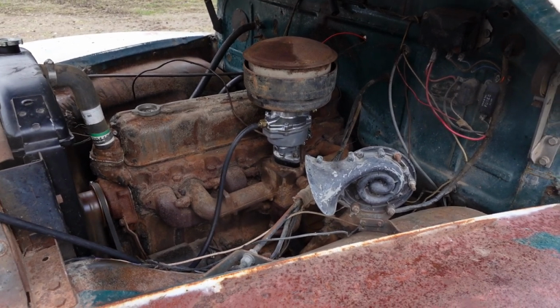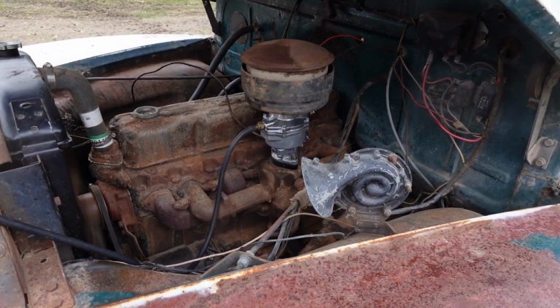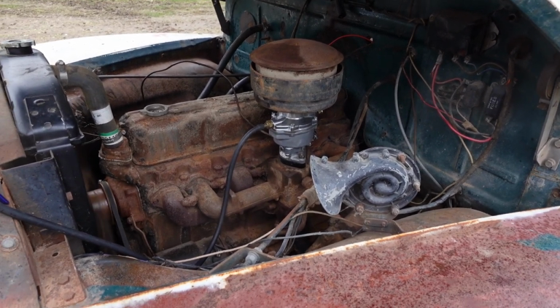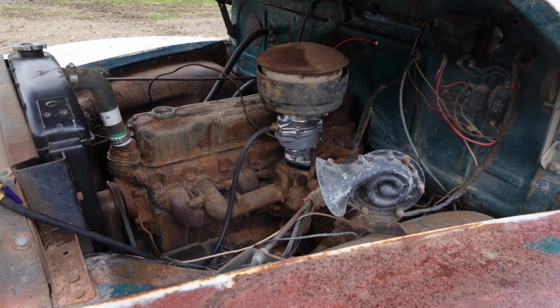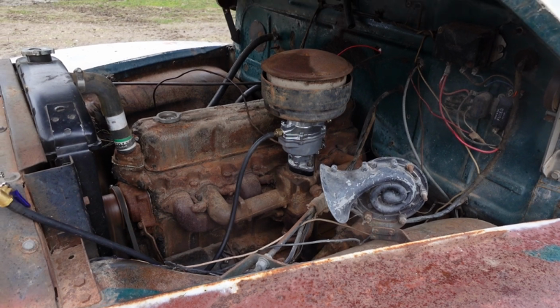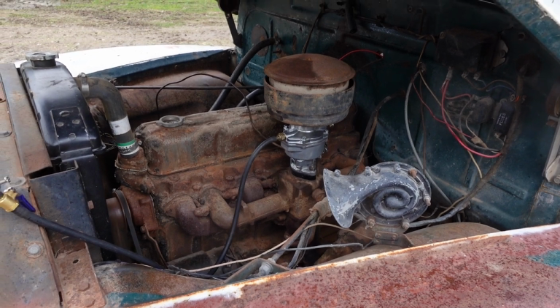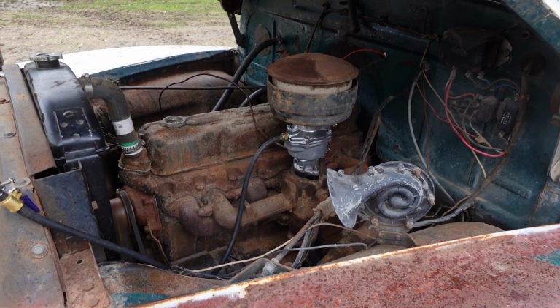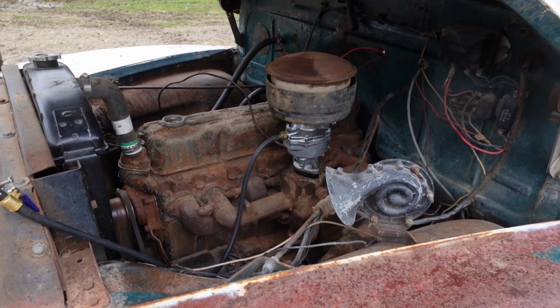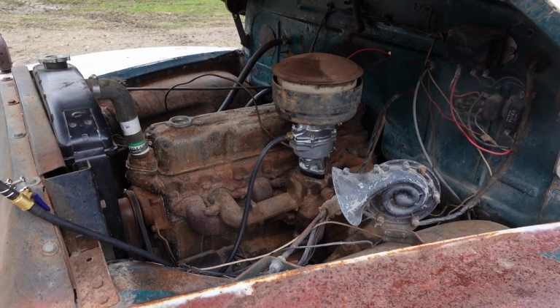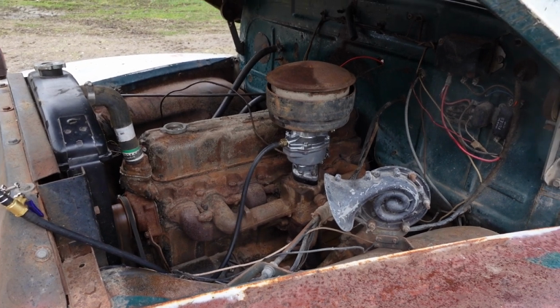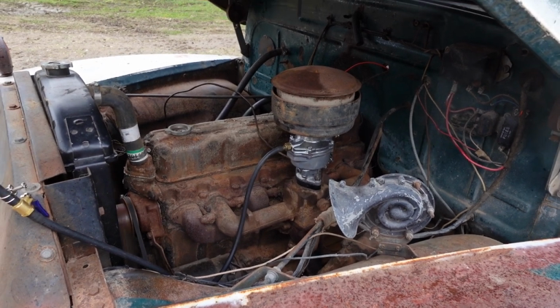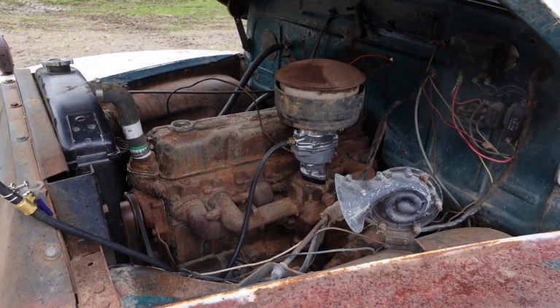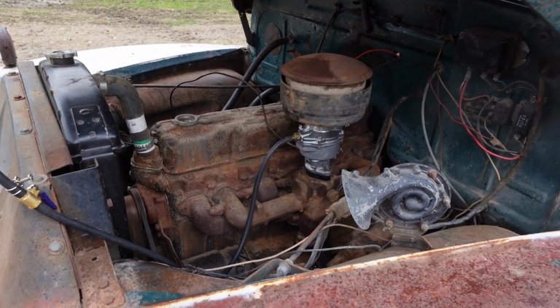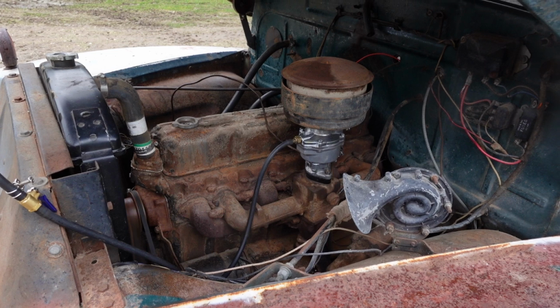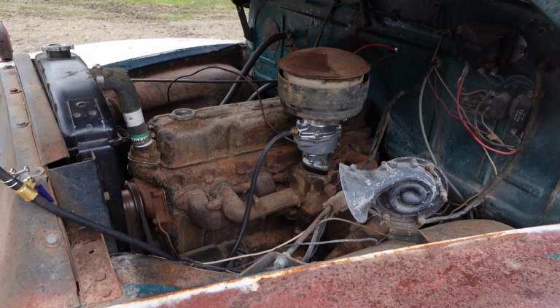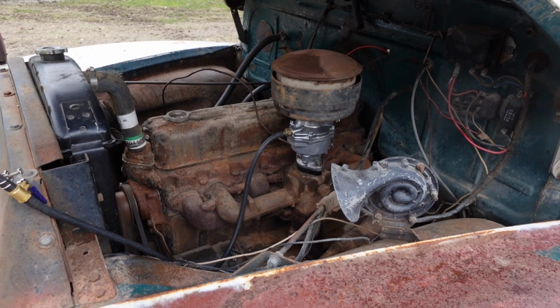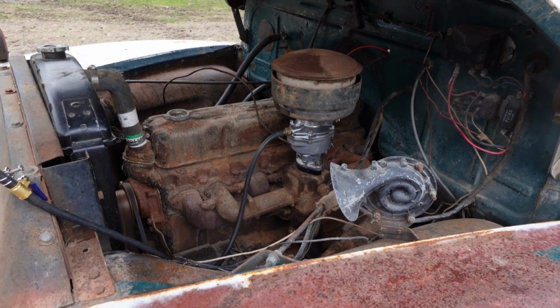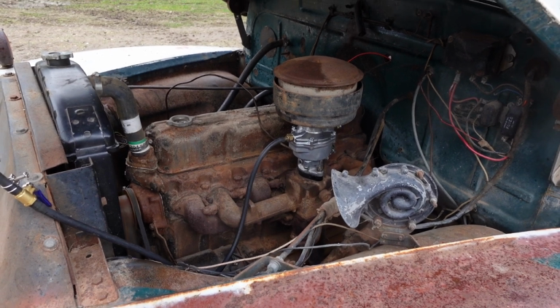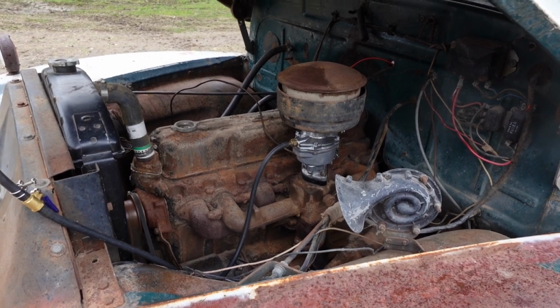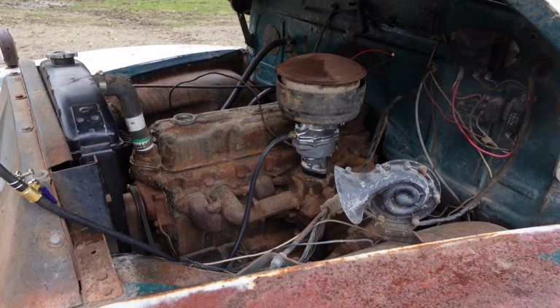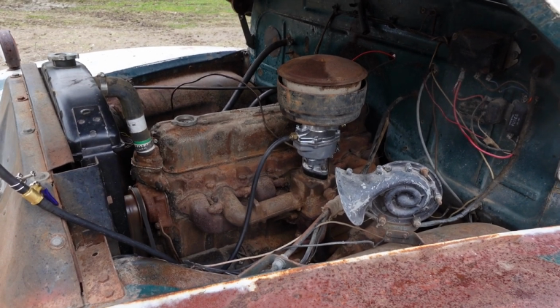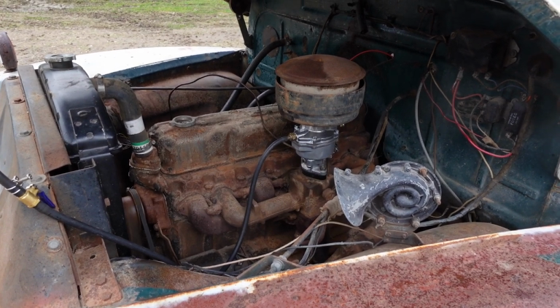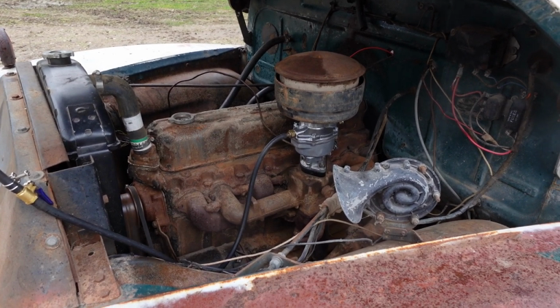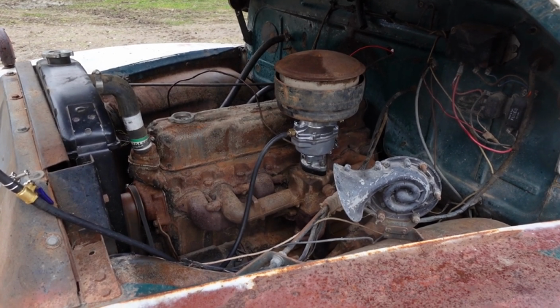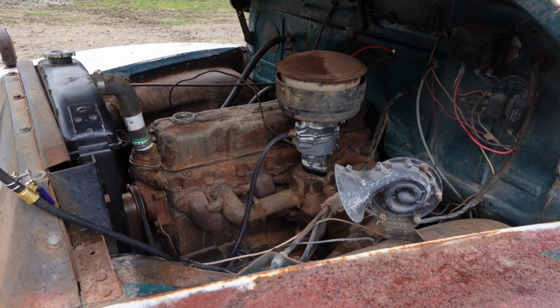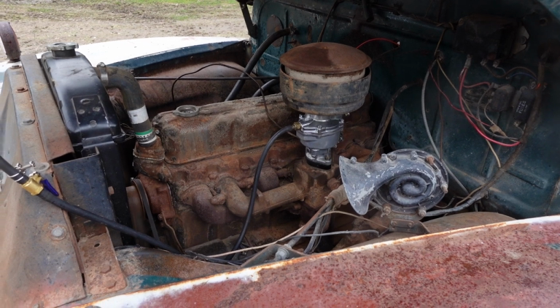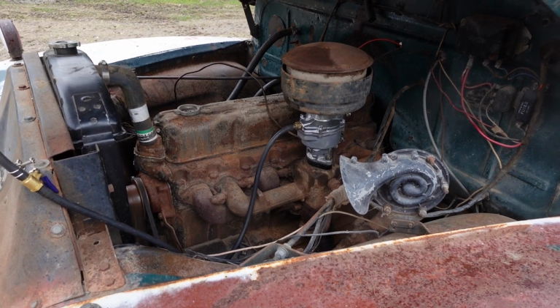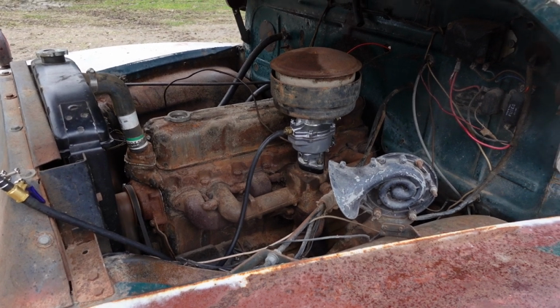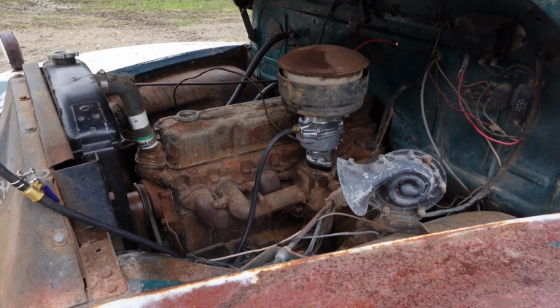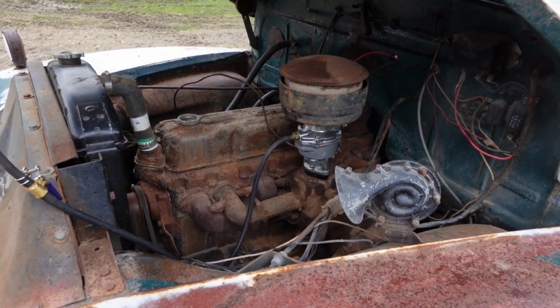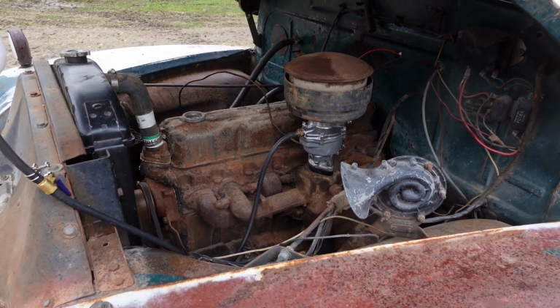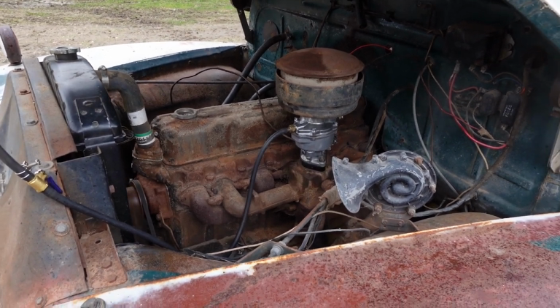They only fitted this 235 full oil pressure engine to the first series fat fender truck for the 1954 and 1955 model years. Prior to that, they ran the 216, which is quite a different engine.